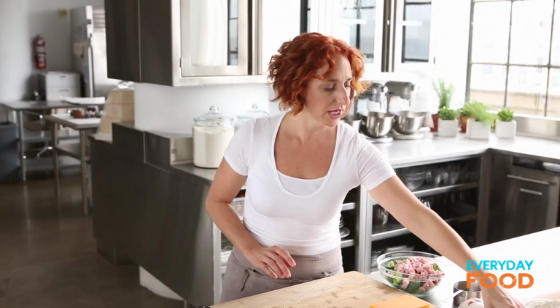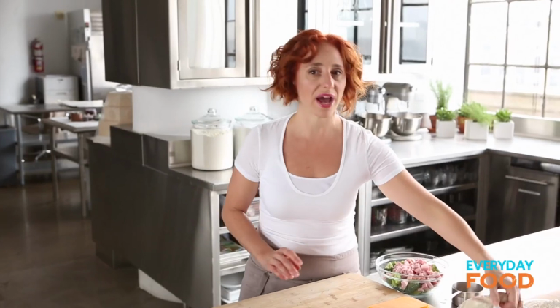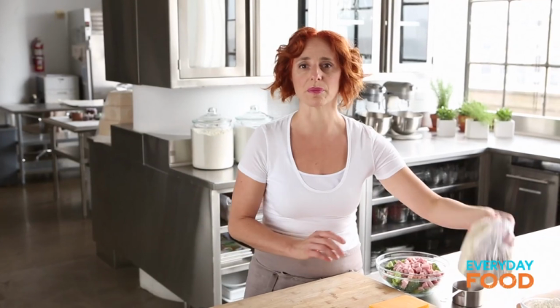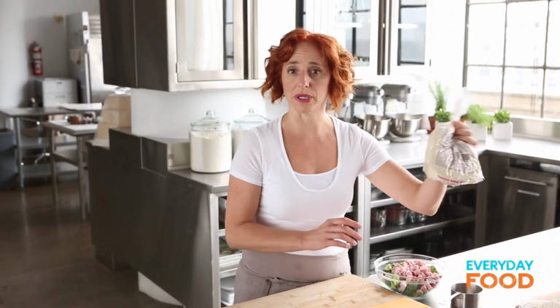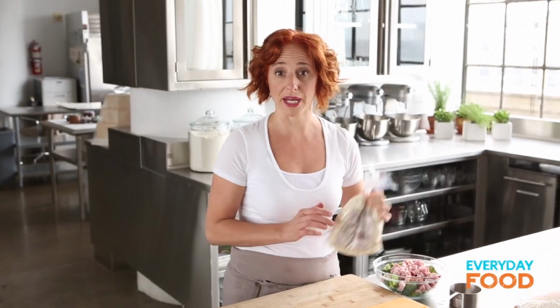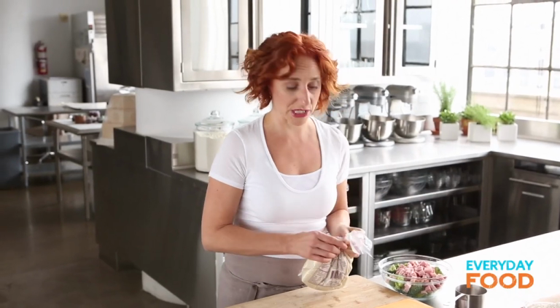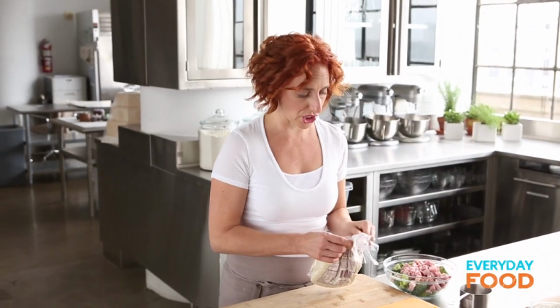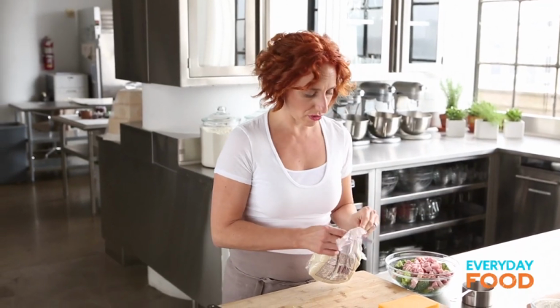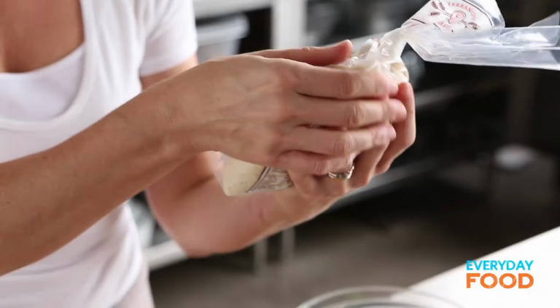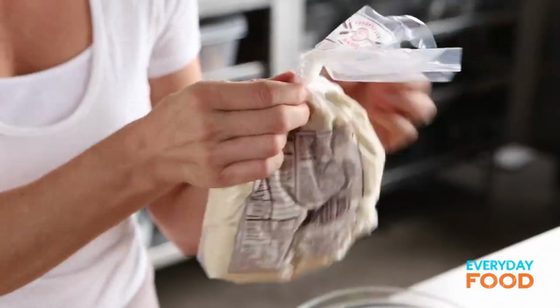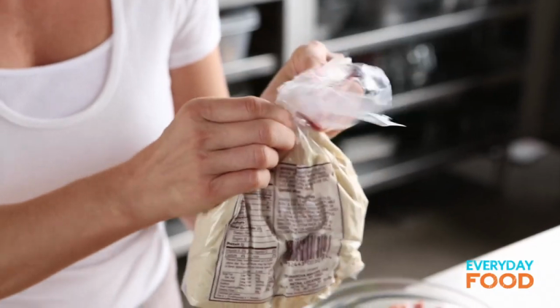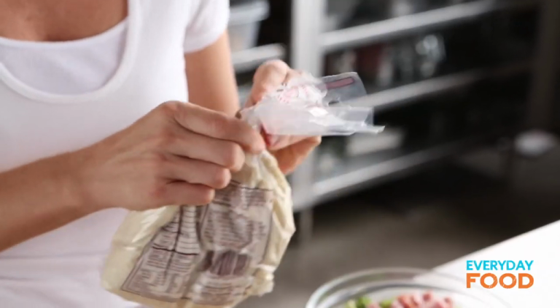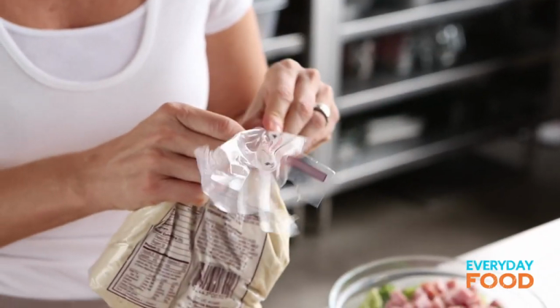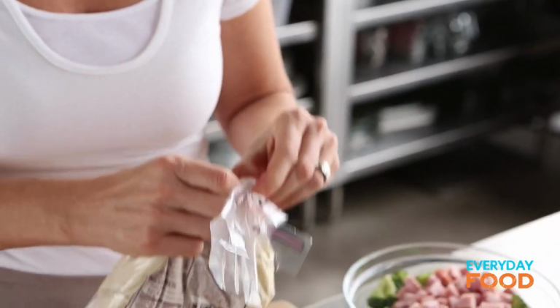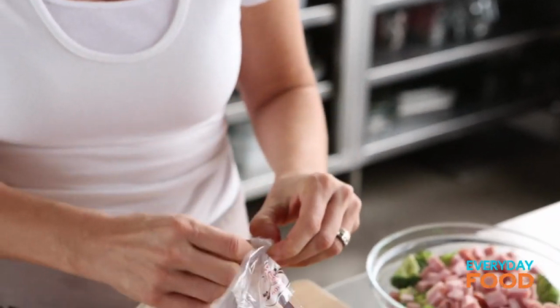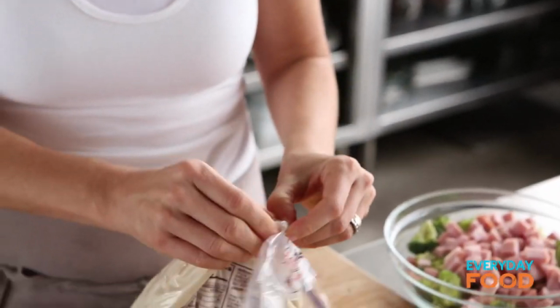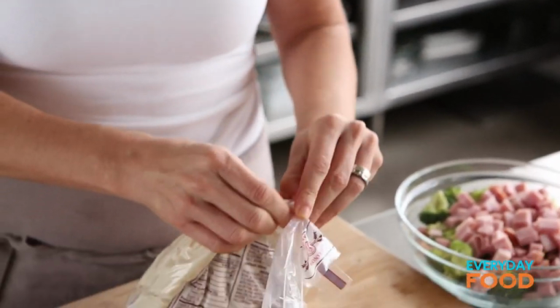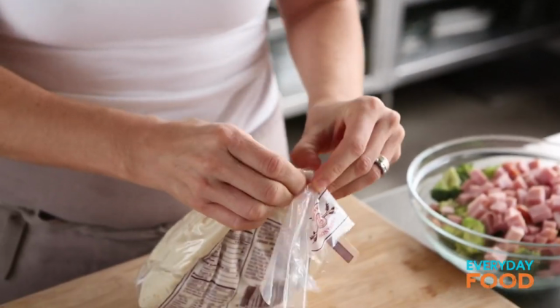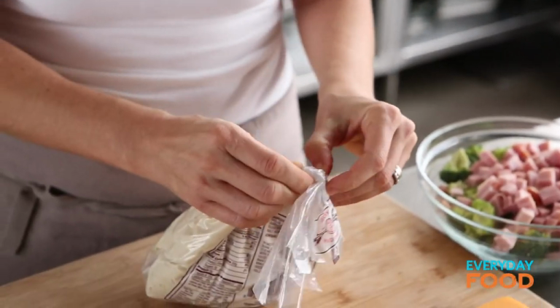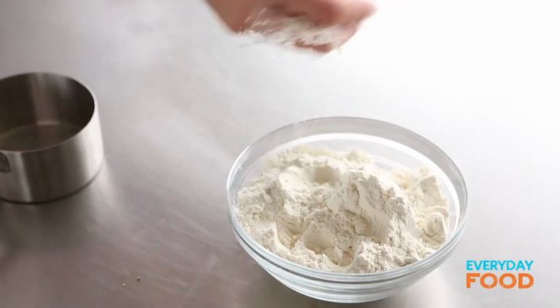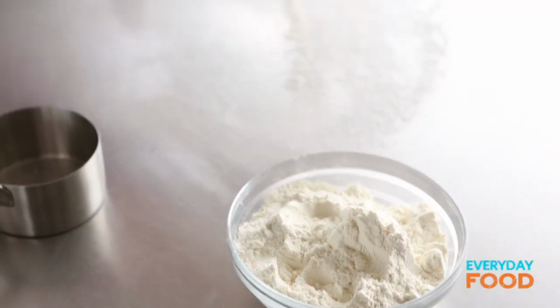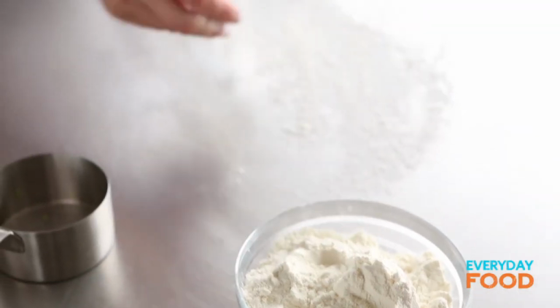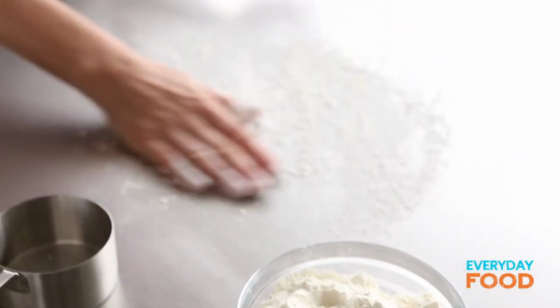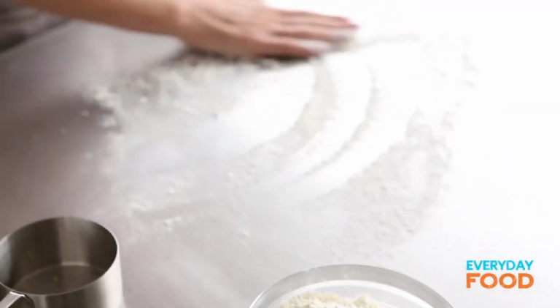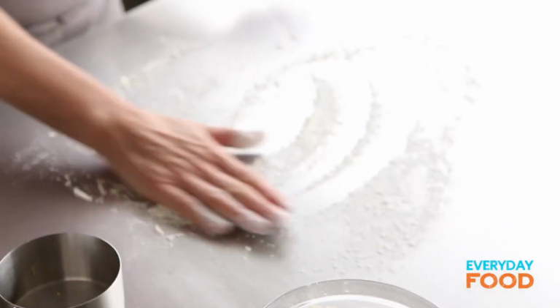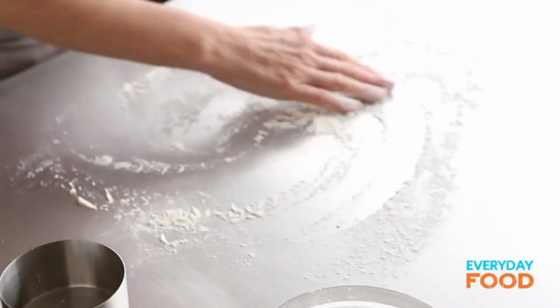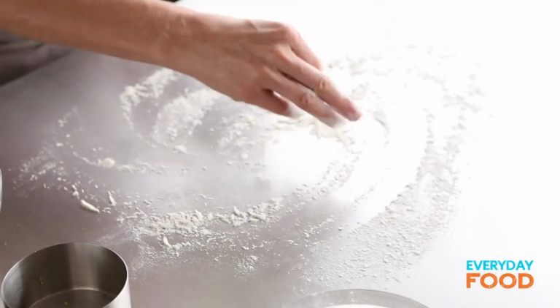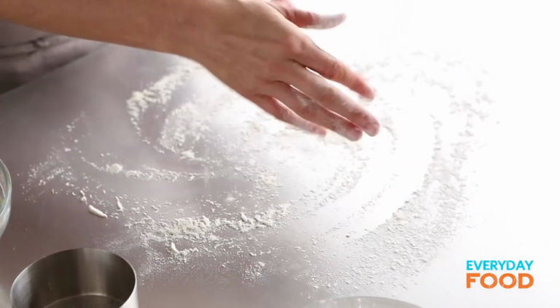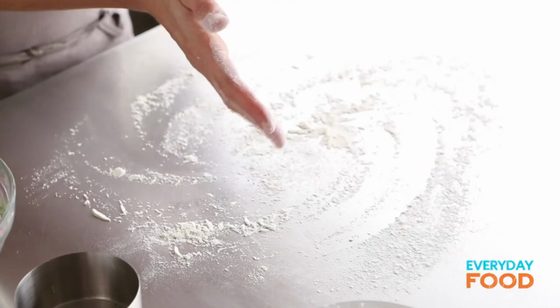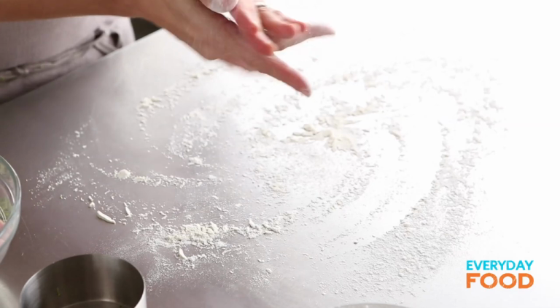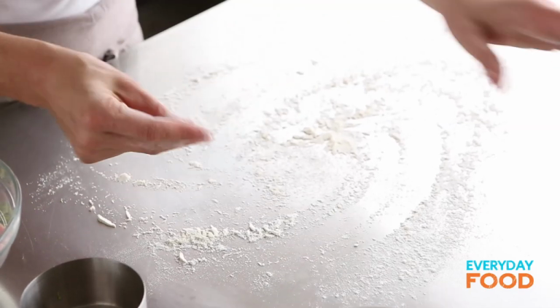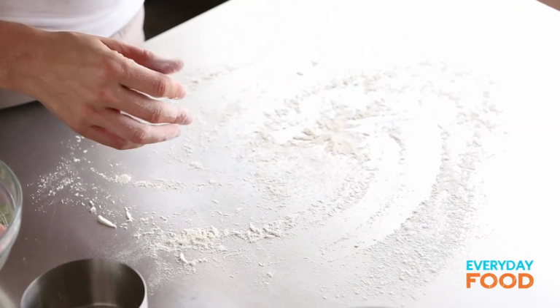Here I have some pre-made pizza dough. You can totally make your own — we have lots of recipes on the web, so just go to everydayfood.com and look up a recipe if you want to make your own.